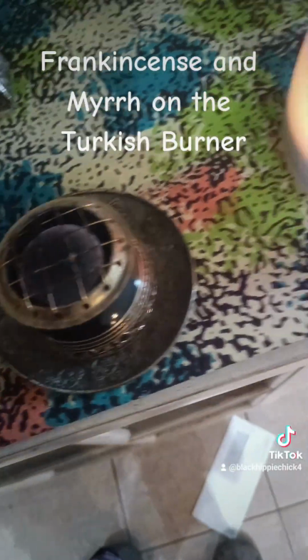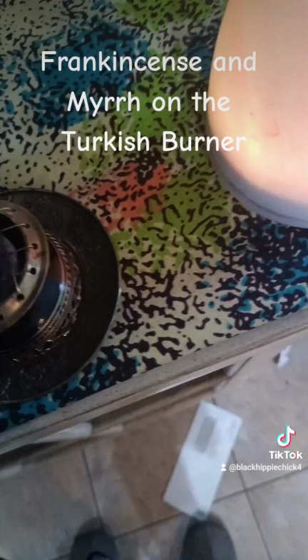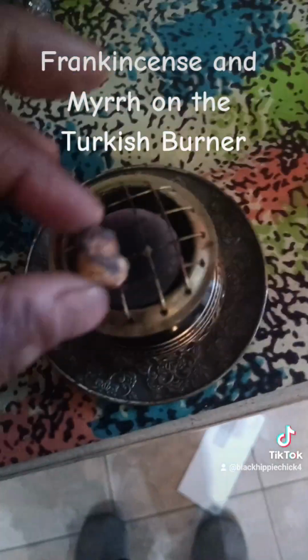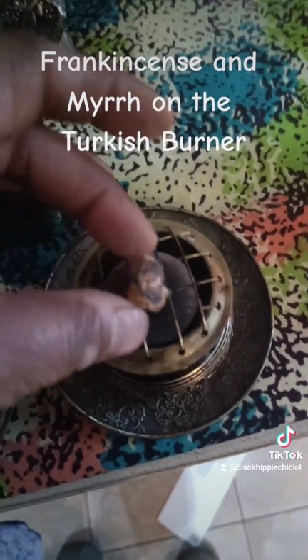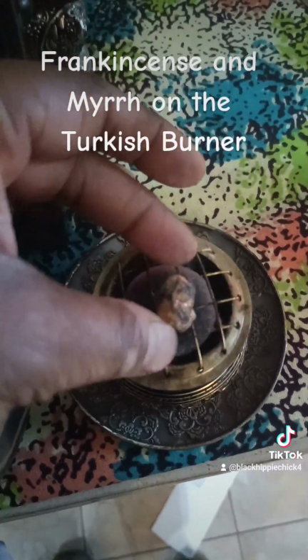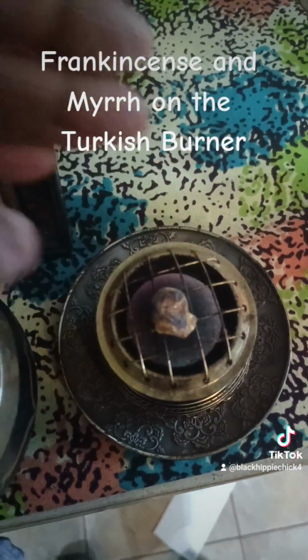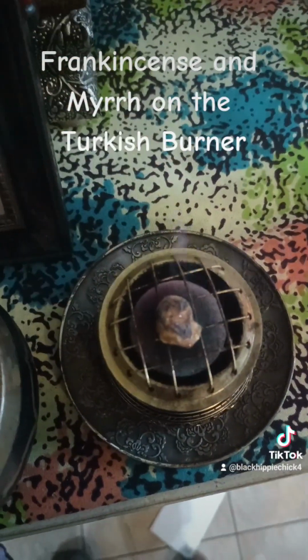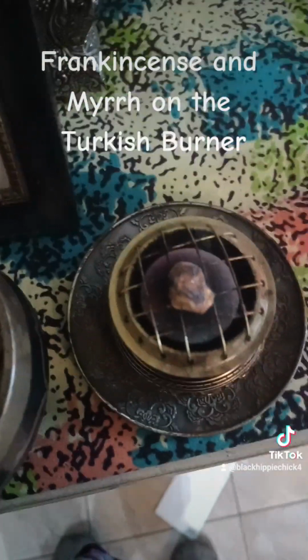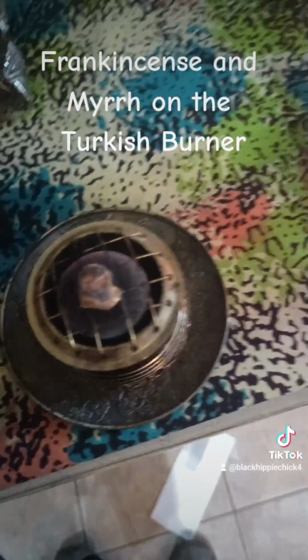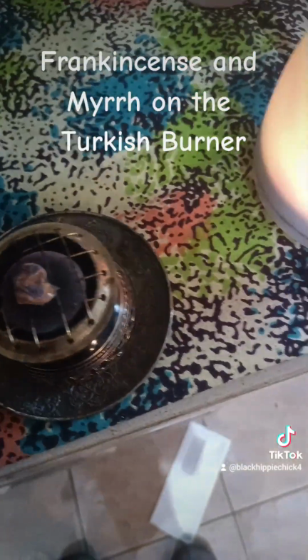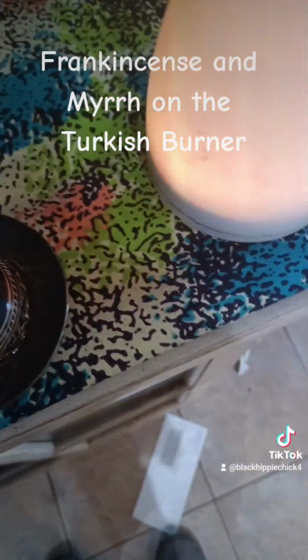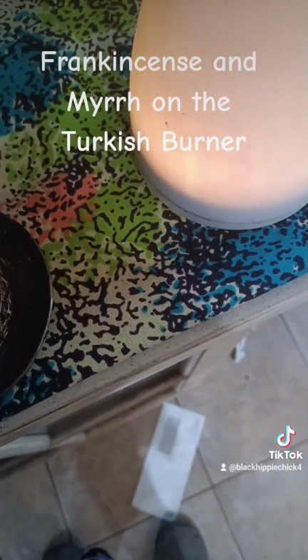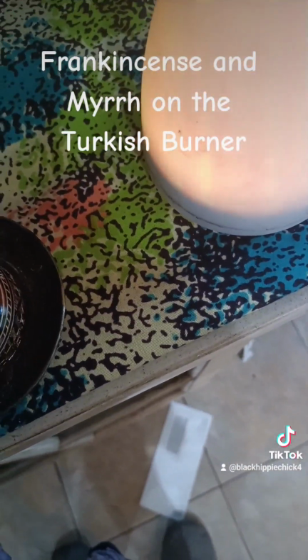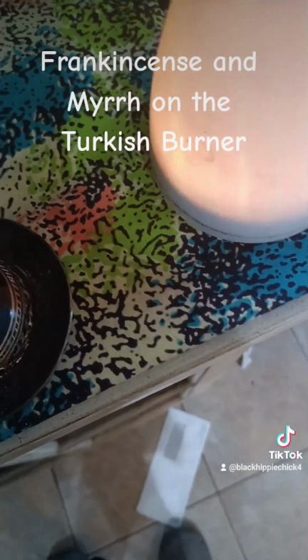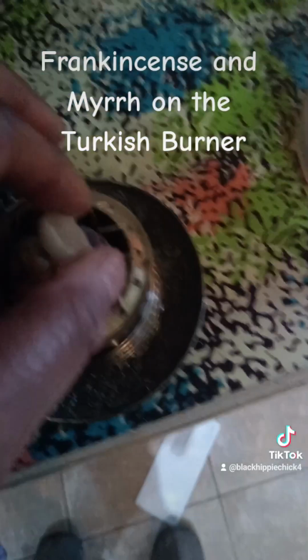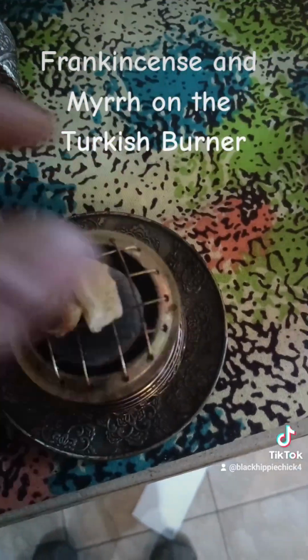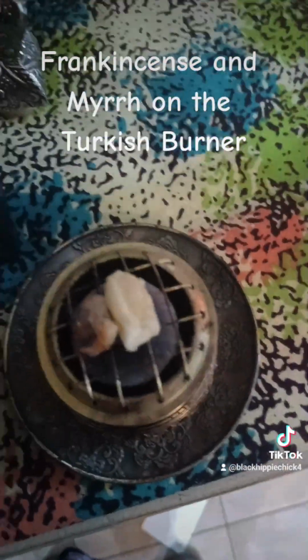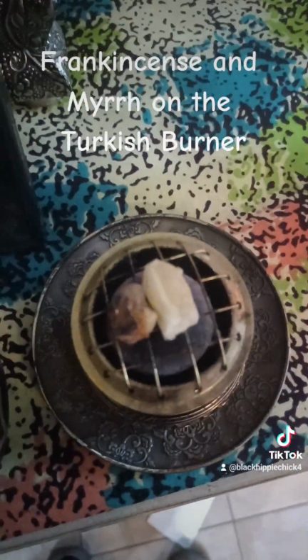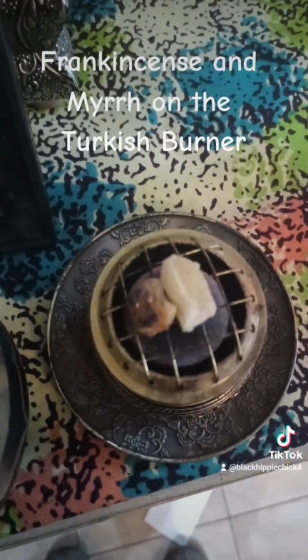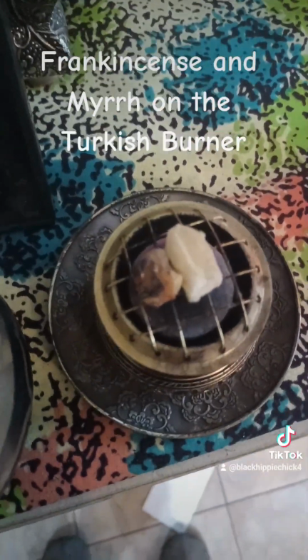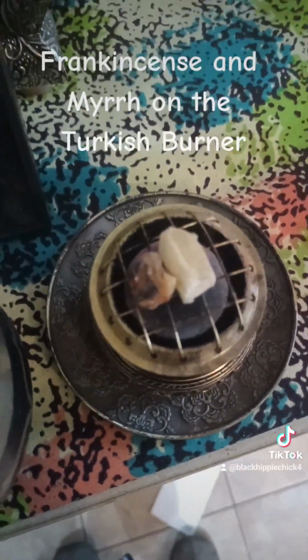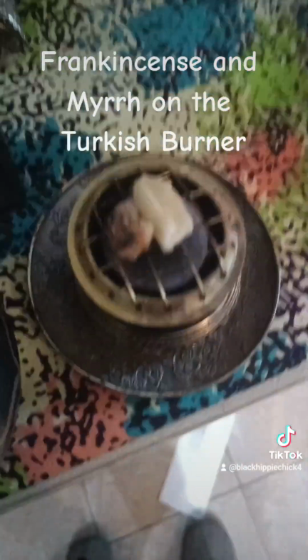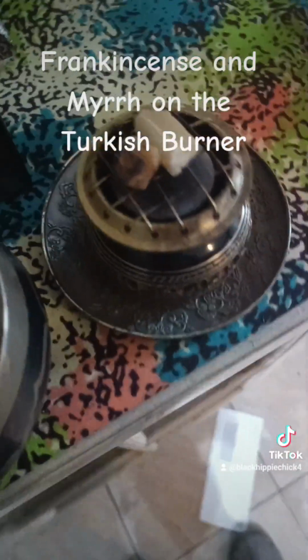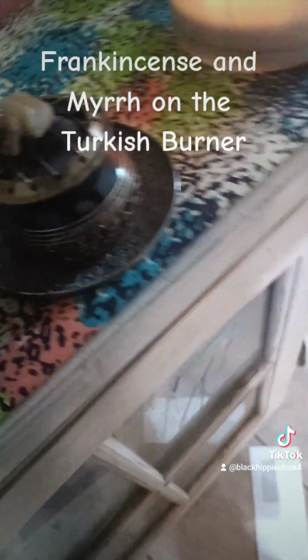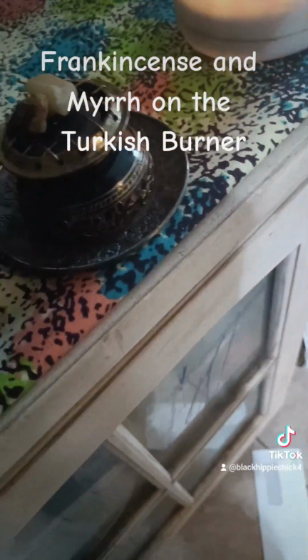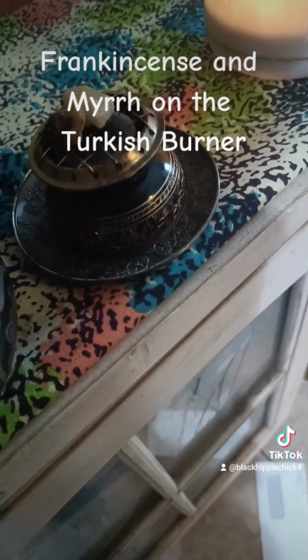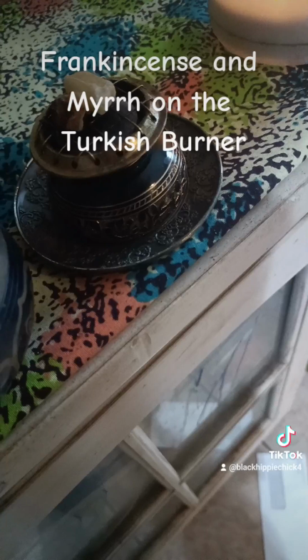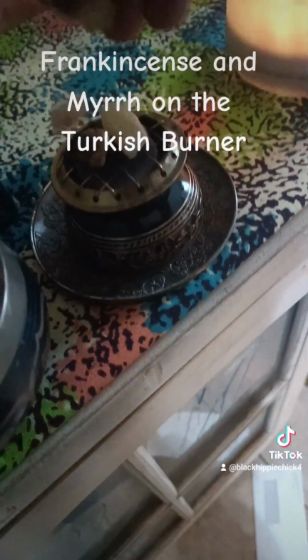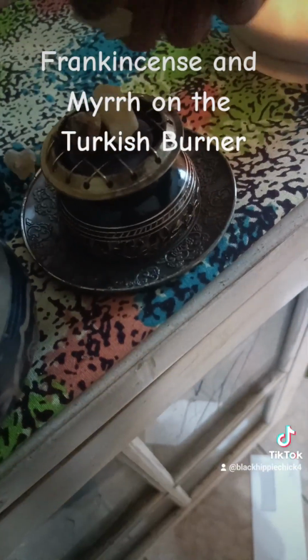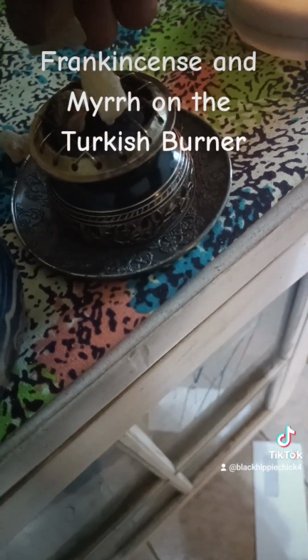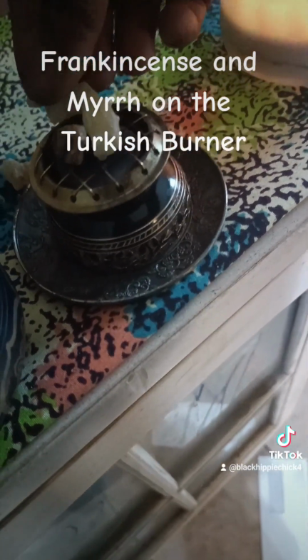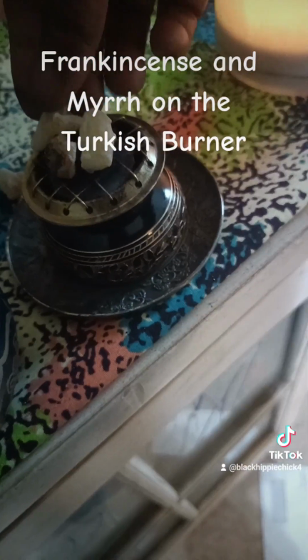But basically you just set it on top and just let it burn just like that. The smell is incredible — it's a different fragrance.